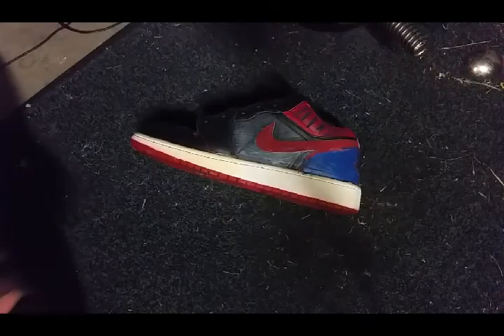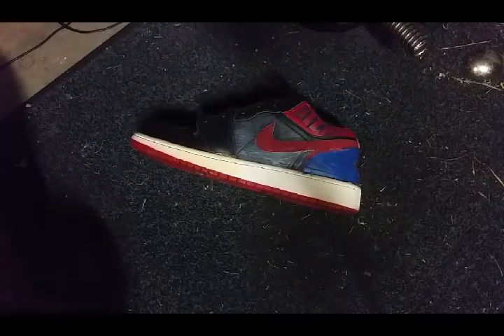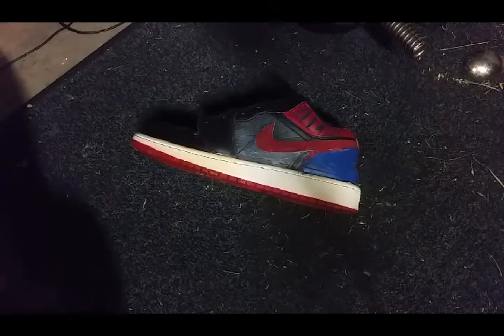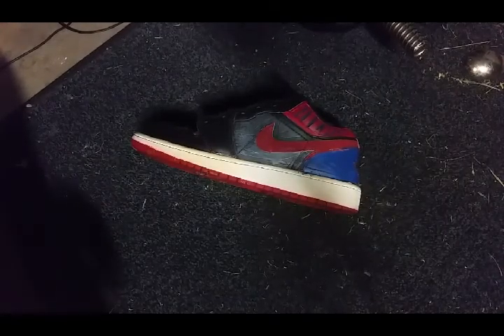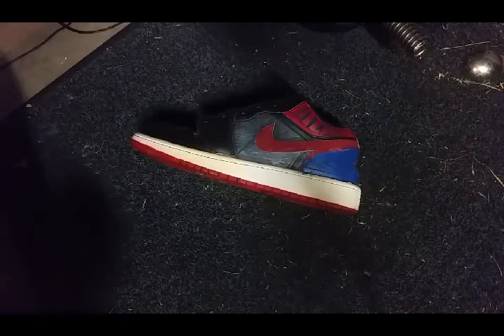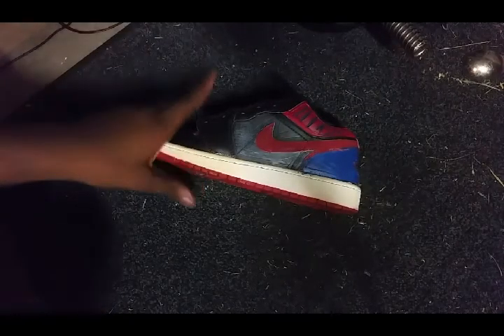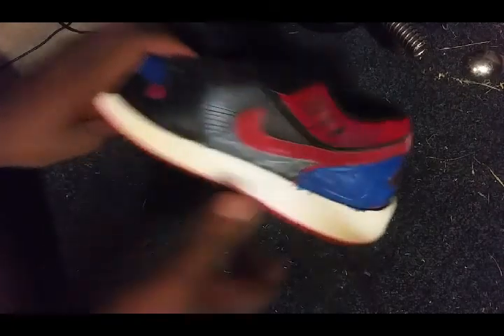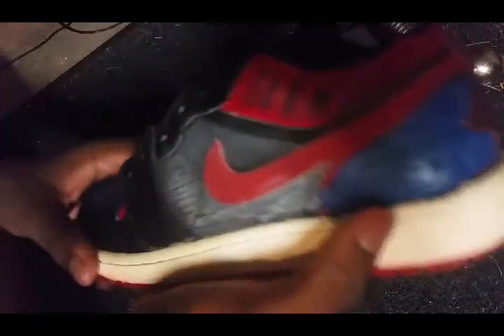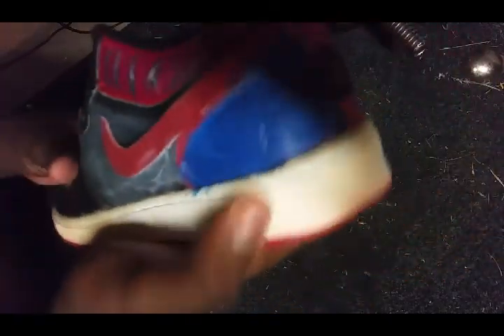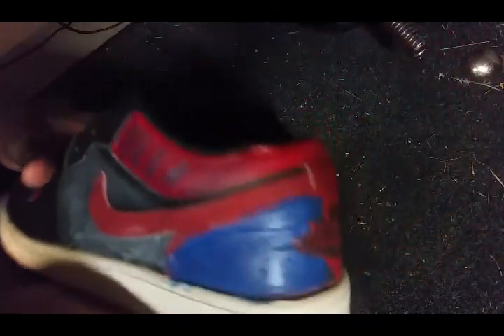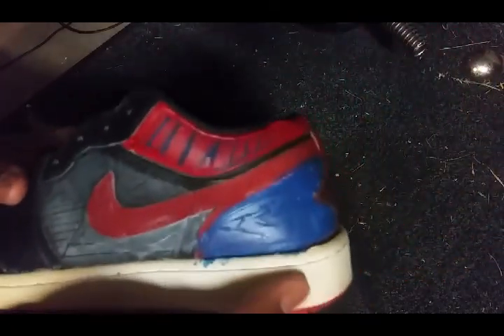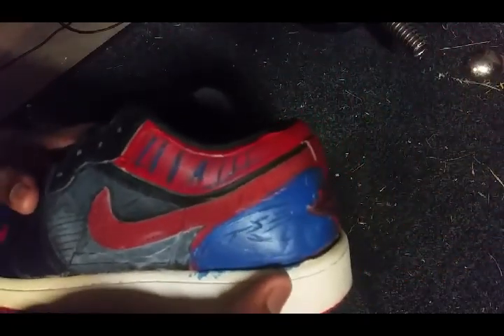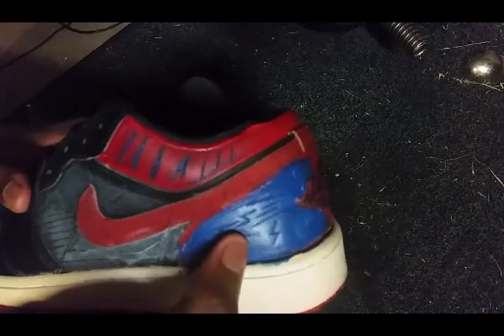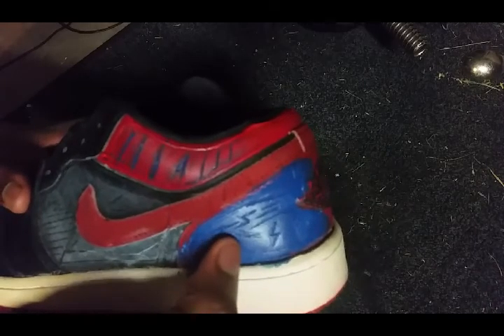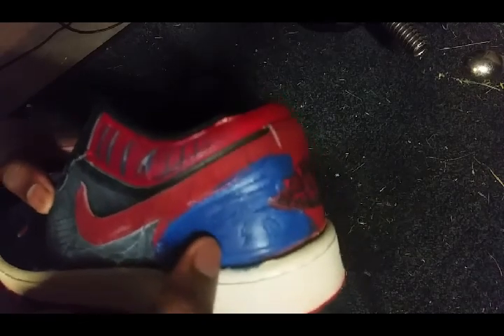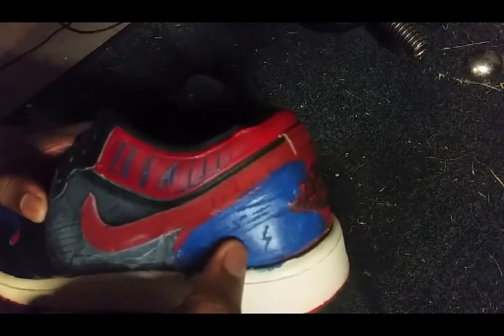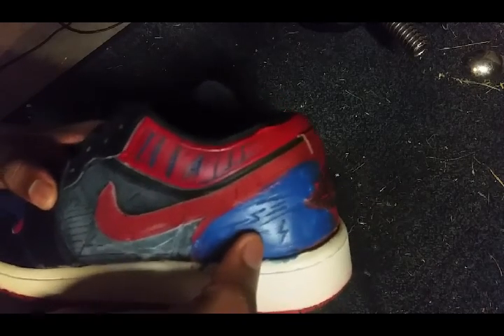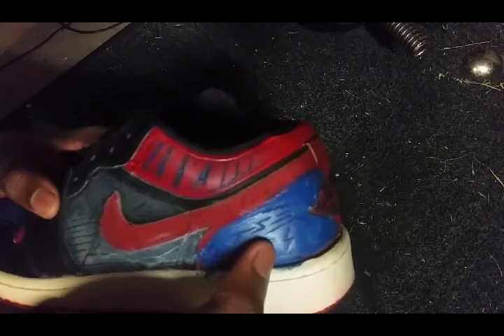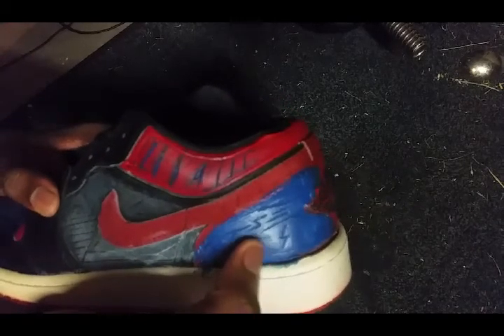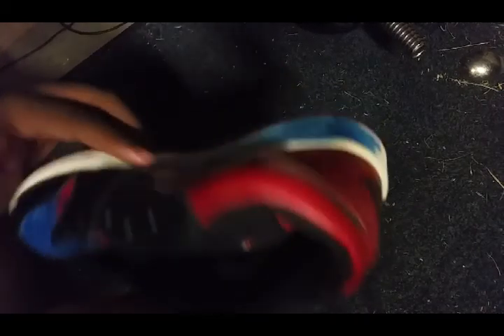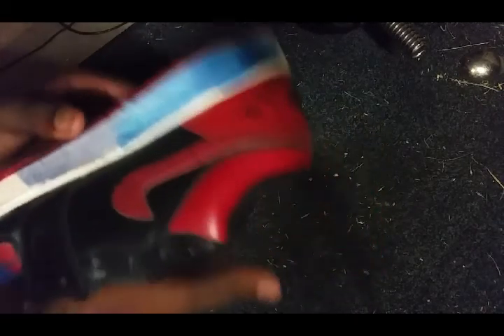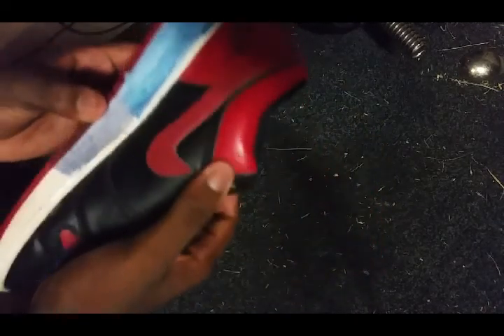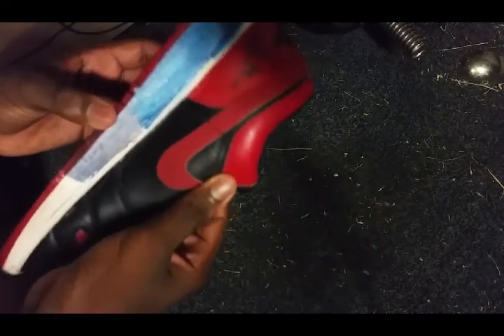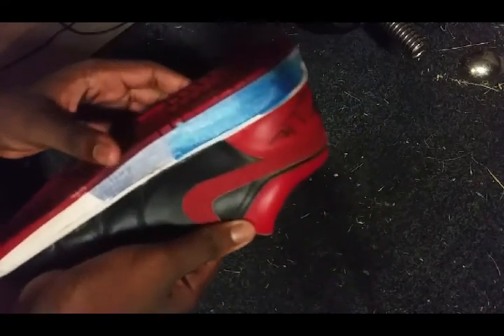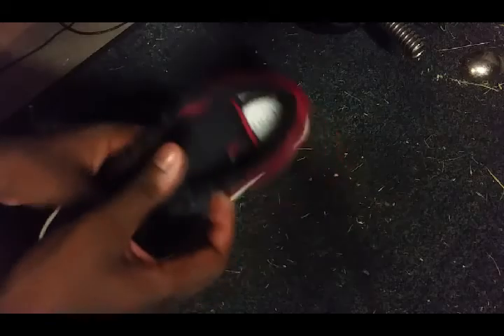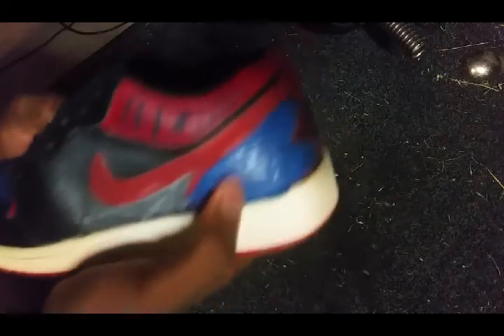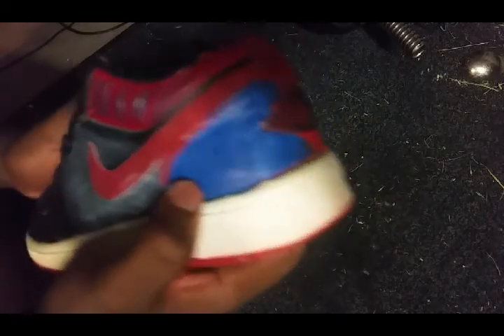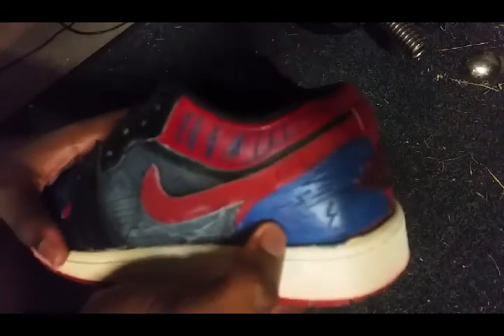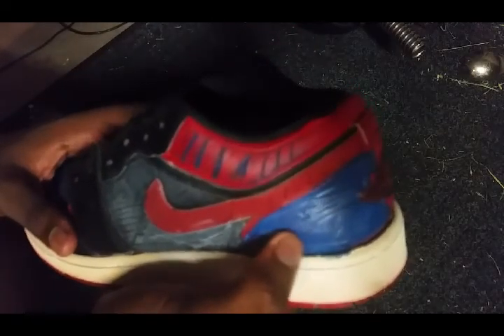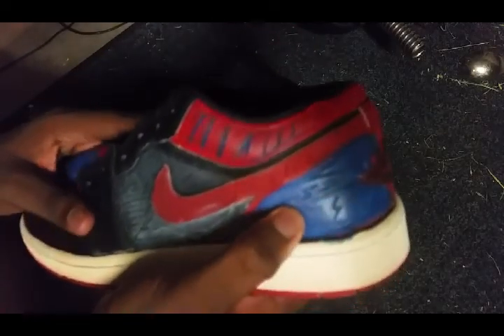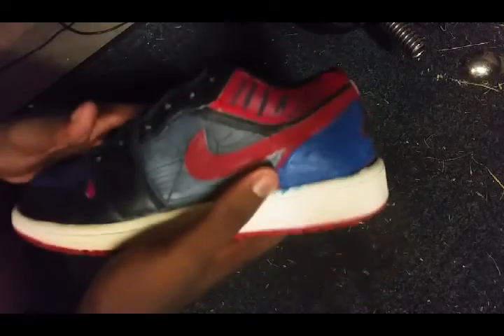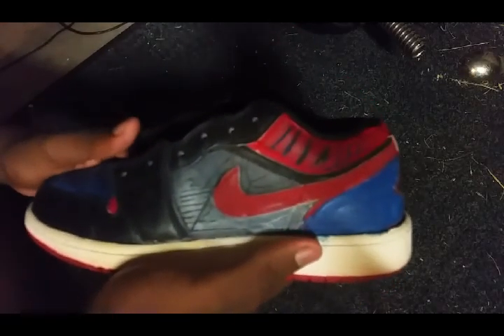What is up guys, in today's video I'm going to be showing you how to etch into shoes. You can see I did this one — this was more my test shoe — but I will be doing it on the other side to show you guys how to do it properly.